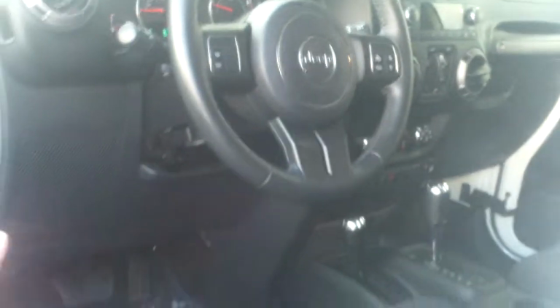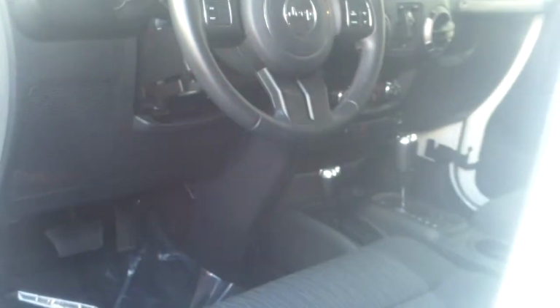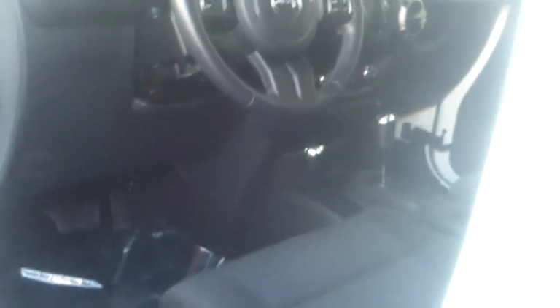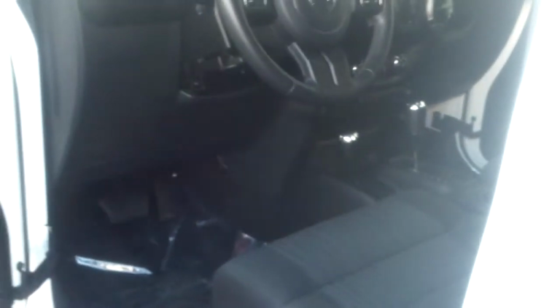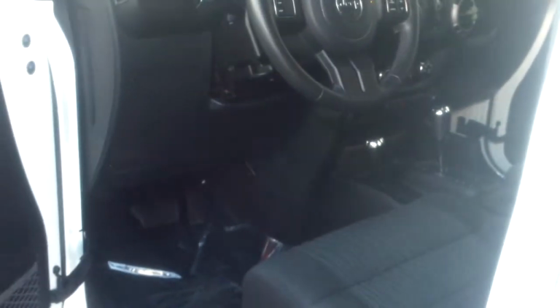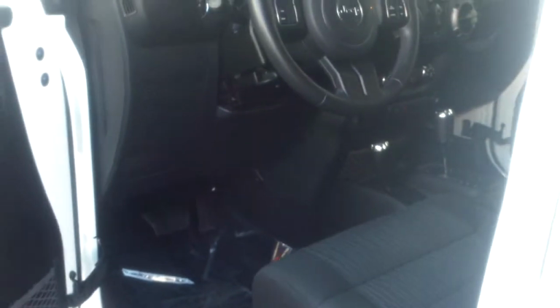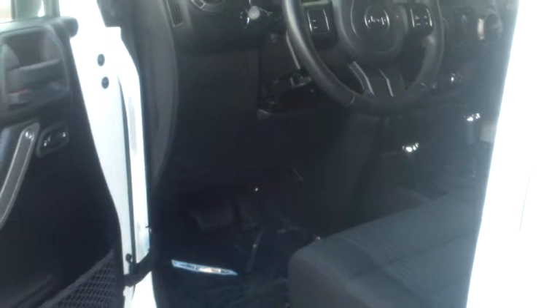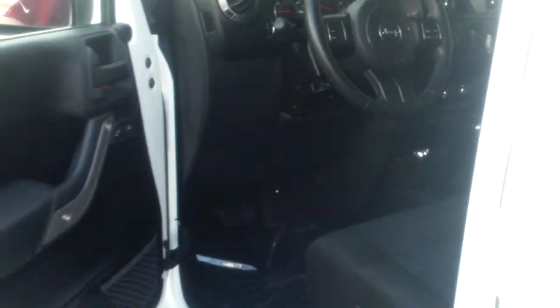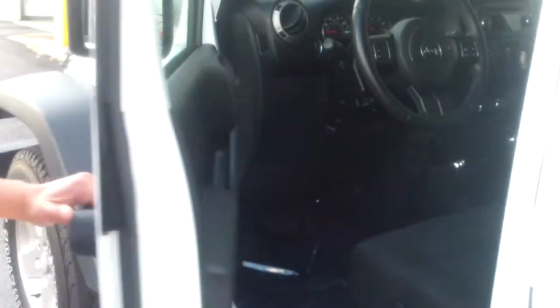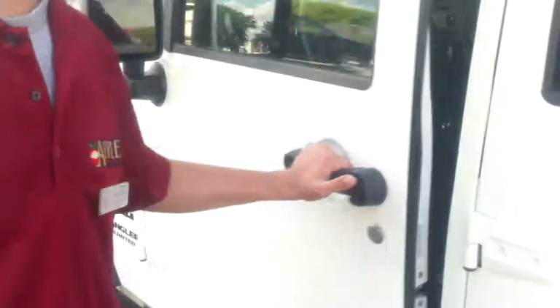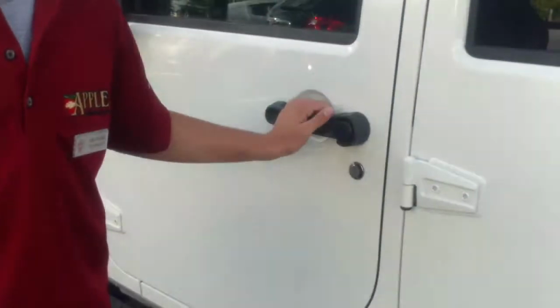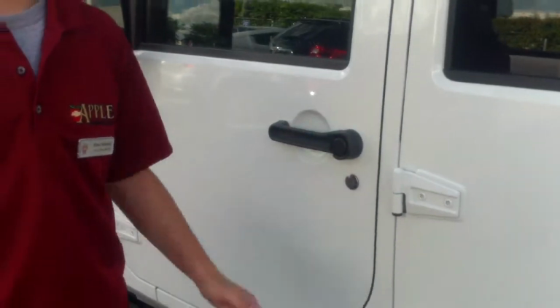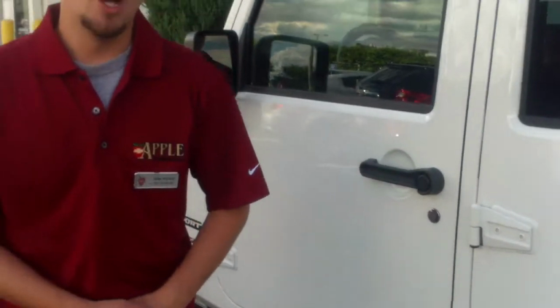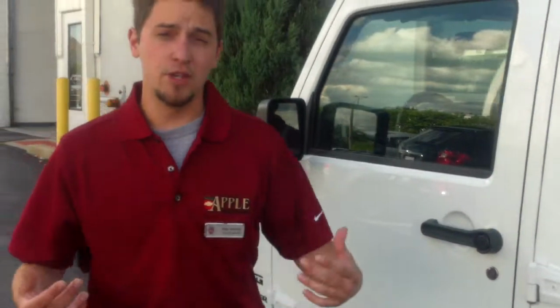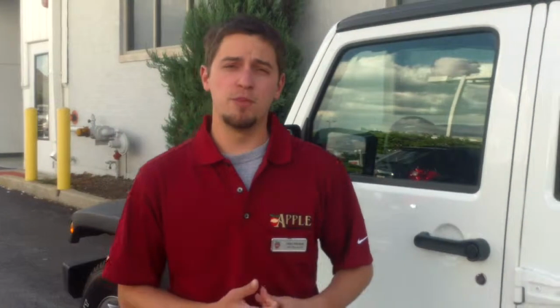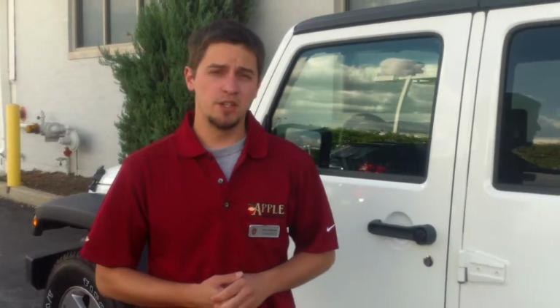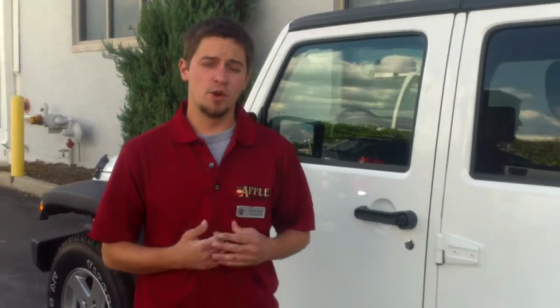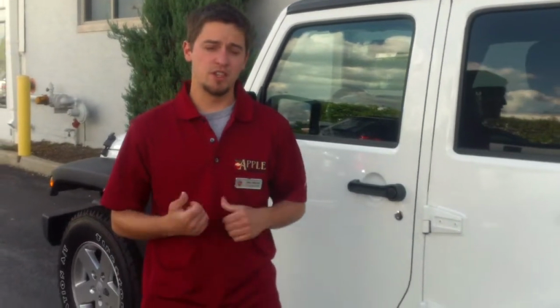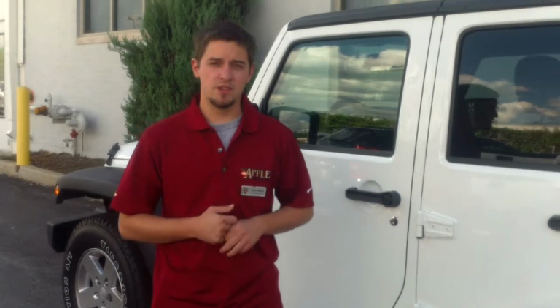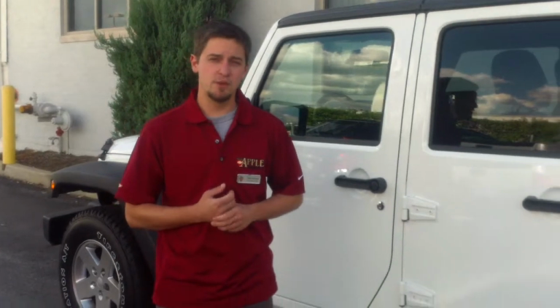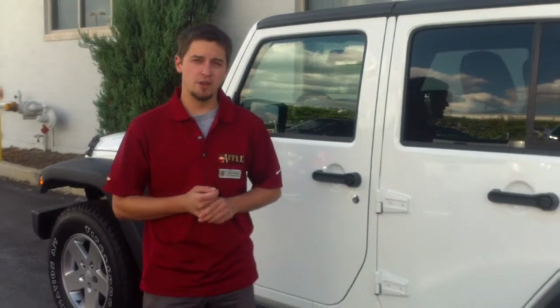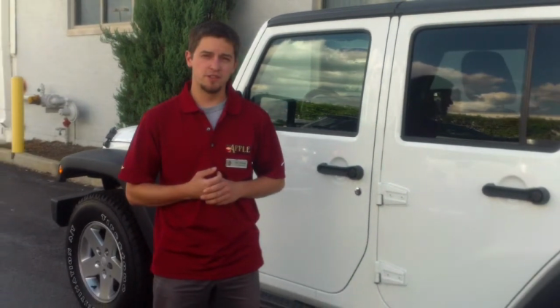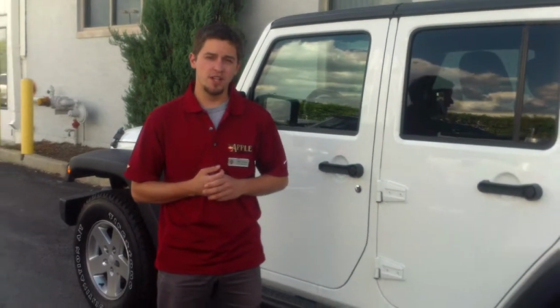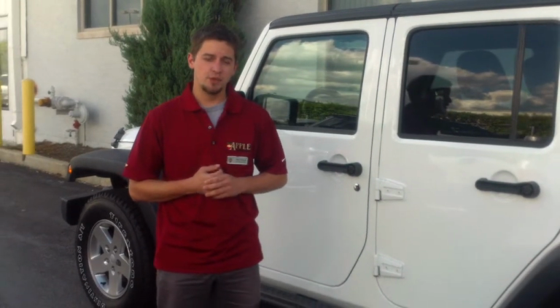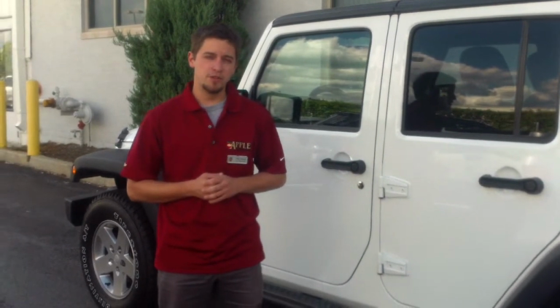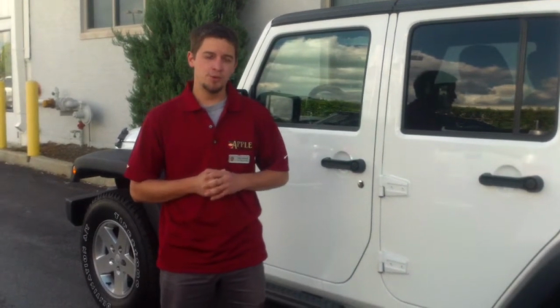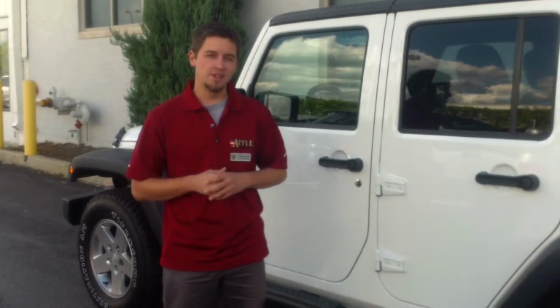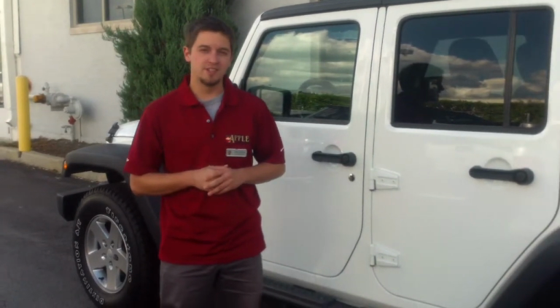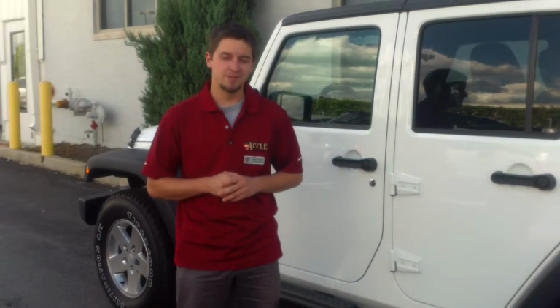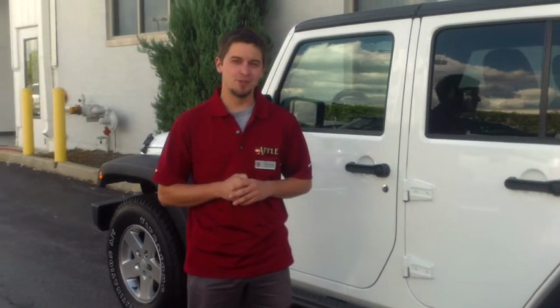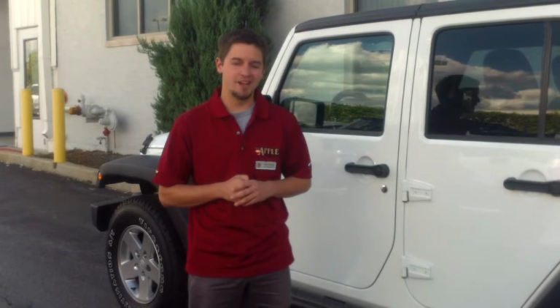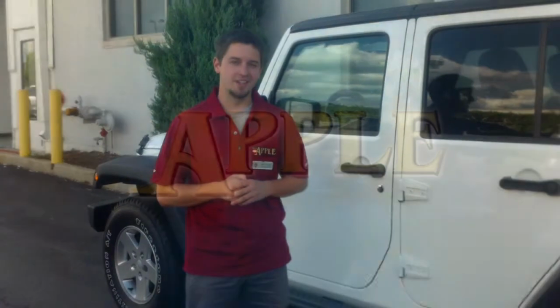It's got four-wheel drive and everything. It's a really nice vehicle, definitely worth coming to take a look at. If you have any questions about this vehicle or you want to schedule a test drive, just give me a call at 708-342-4176. Thanks so much, Maria. Have a great day.